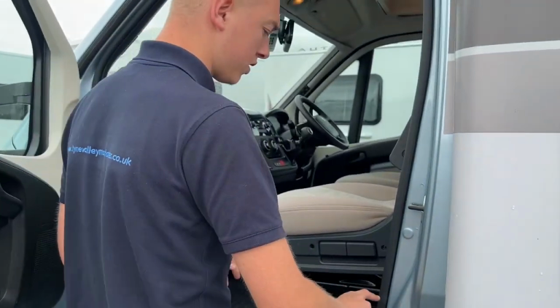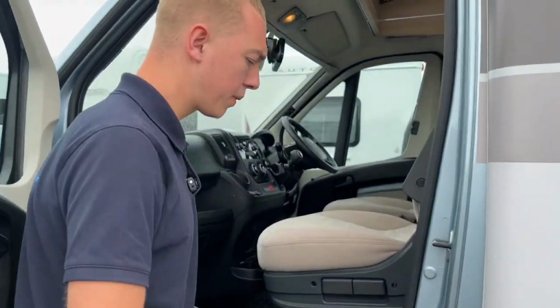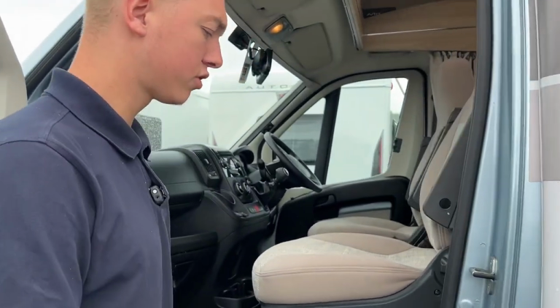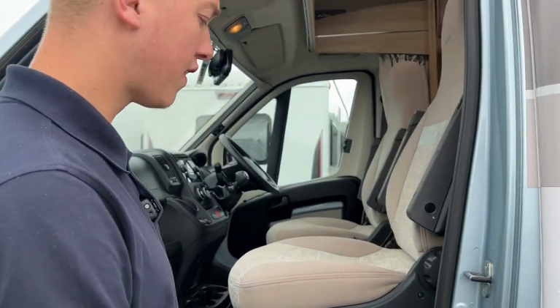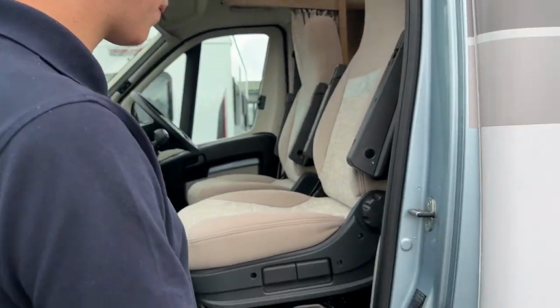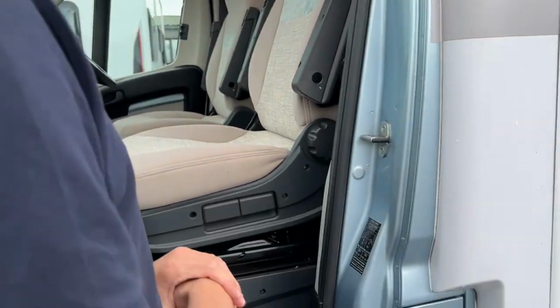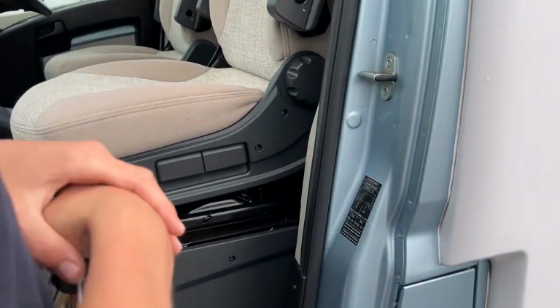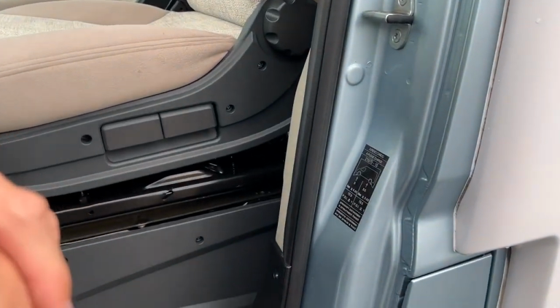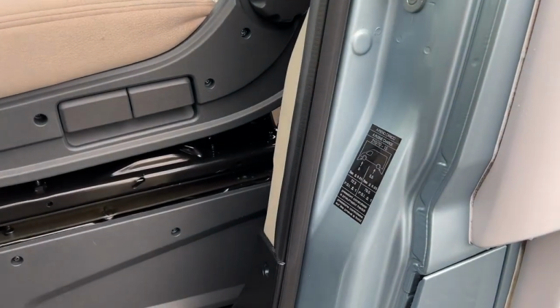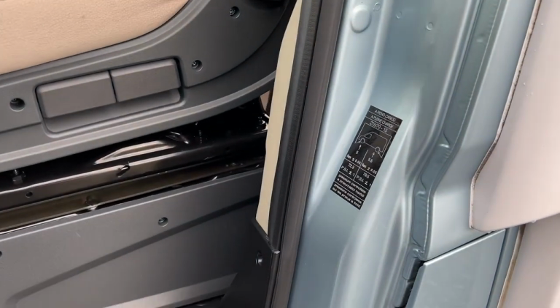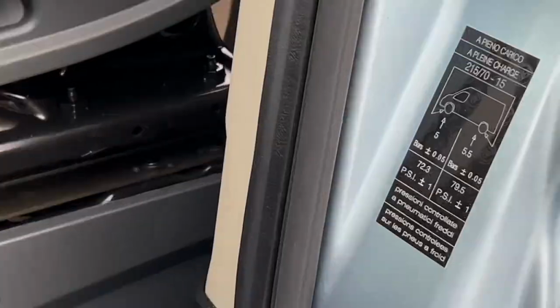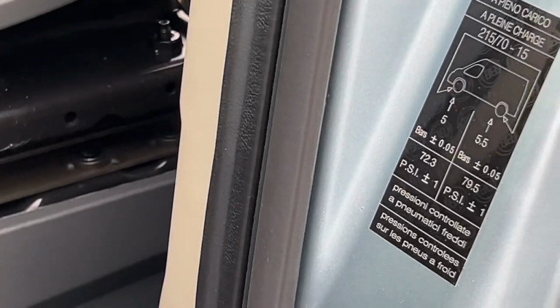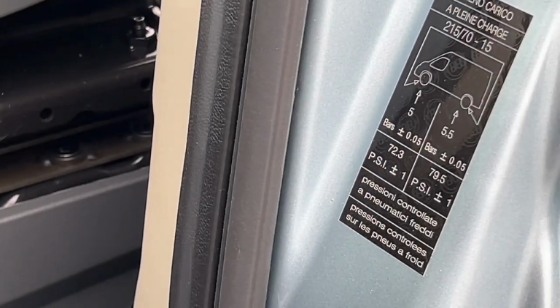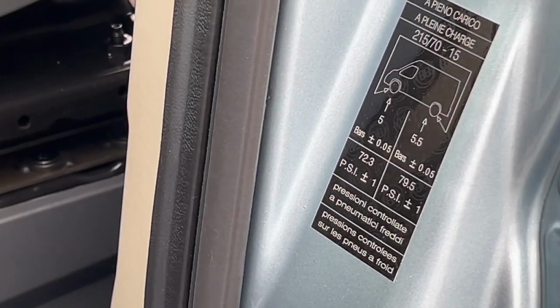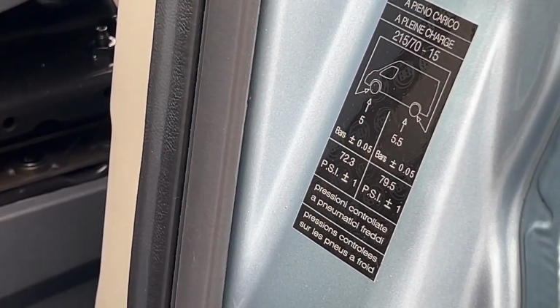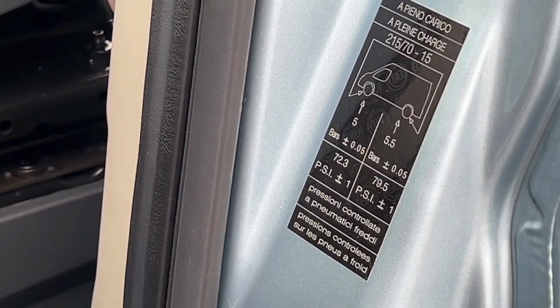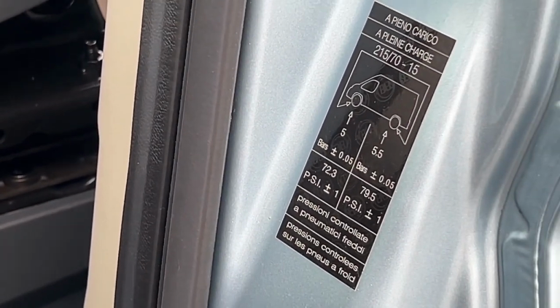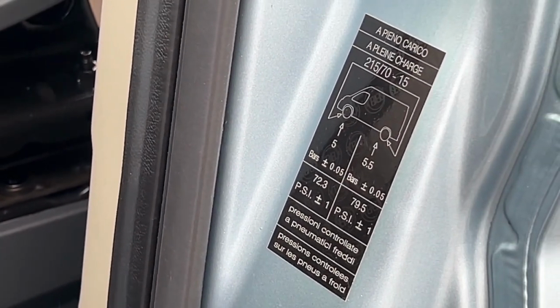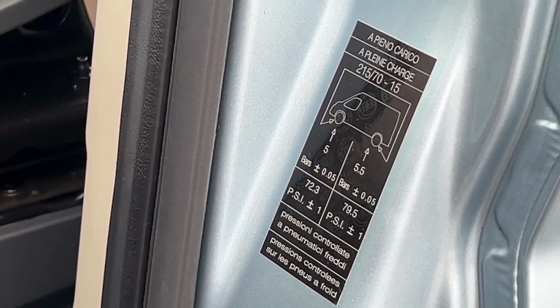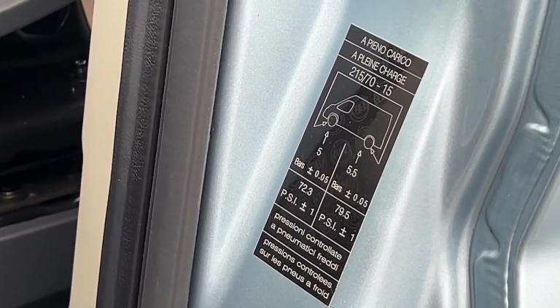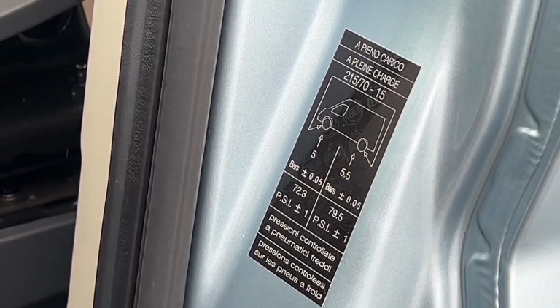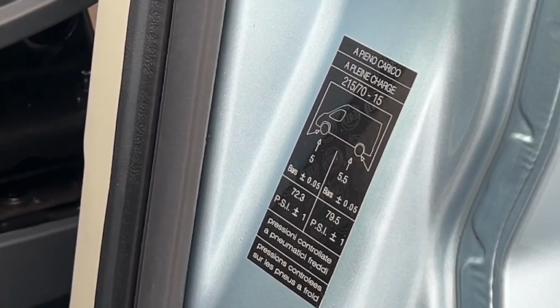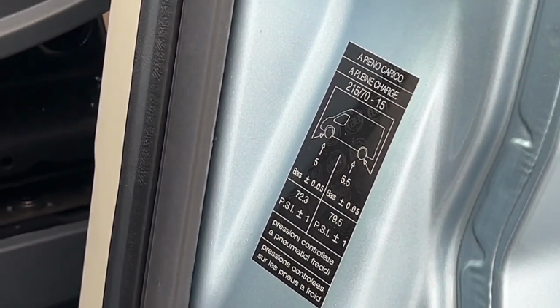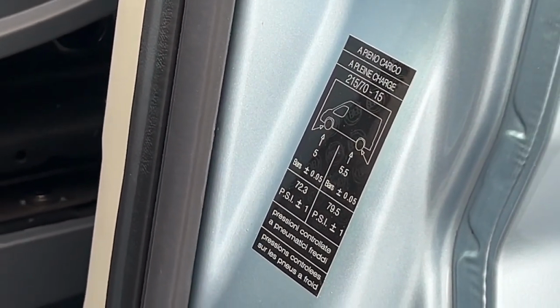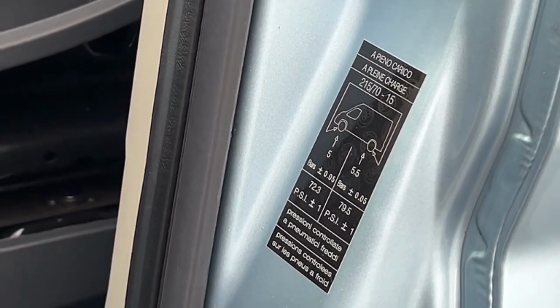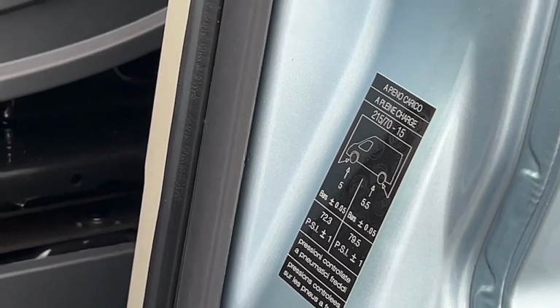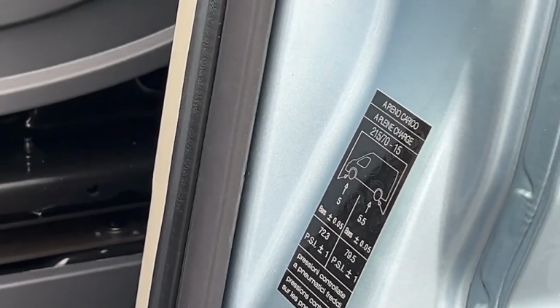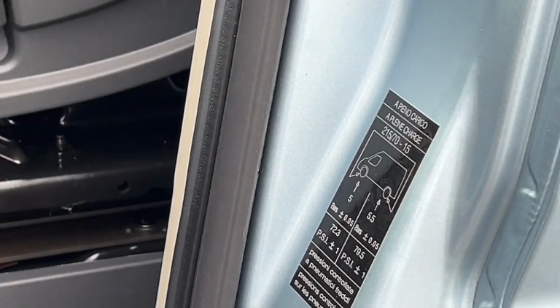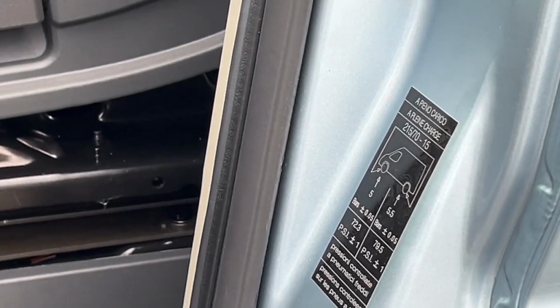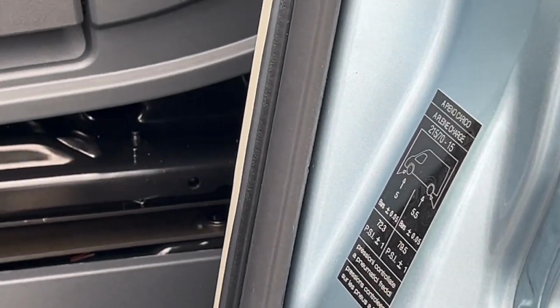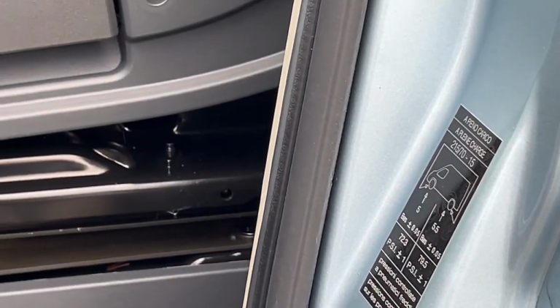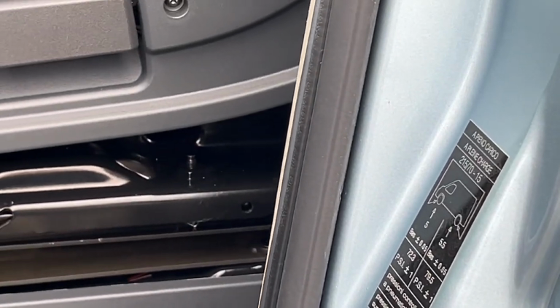Tyre pressure: five bar on the front which is 72.3 PSI, and five and a half bar on the back which is 79.5 PSI.